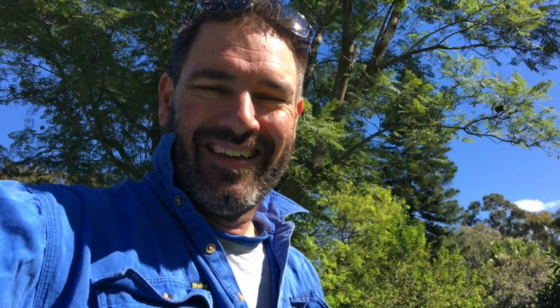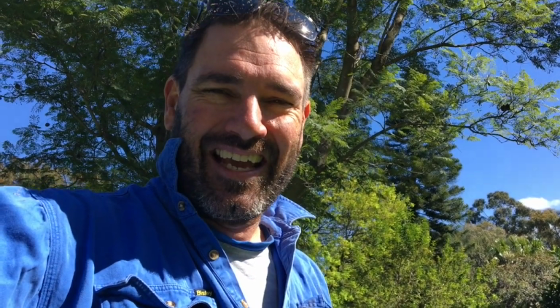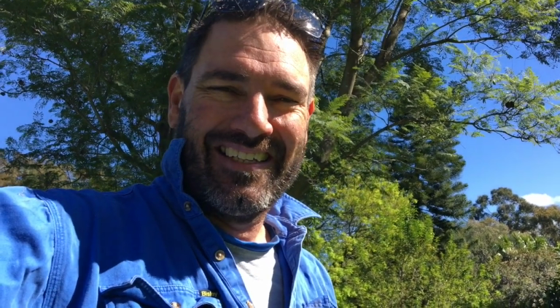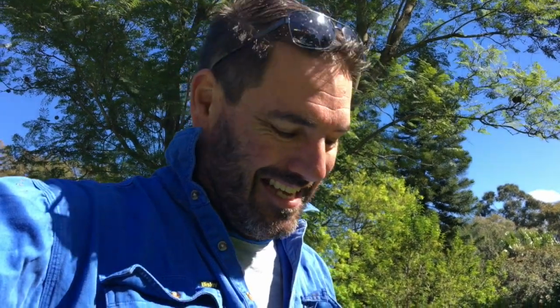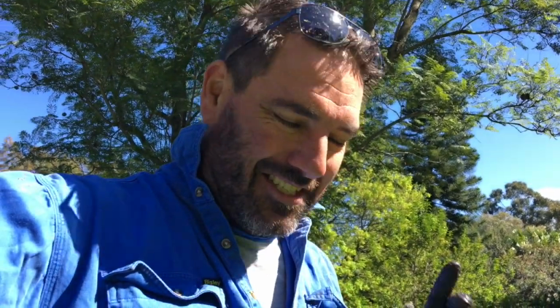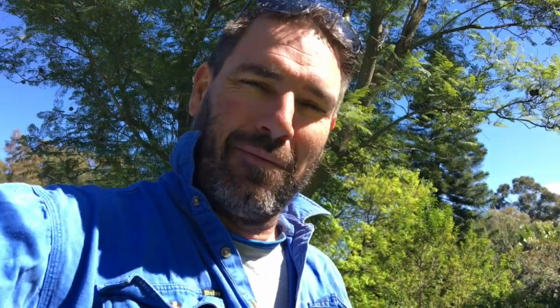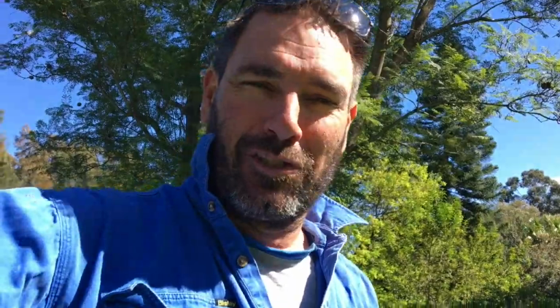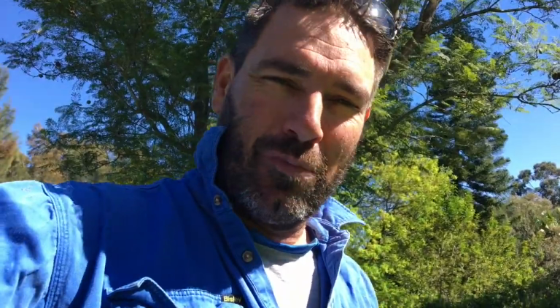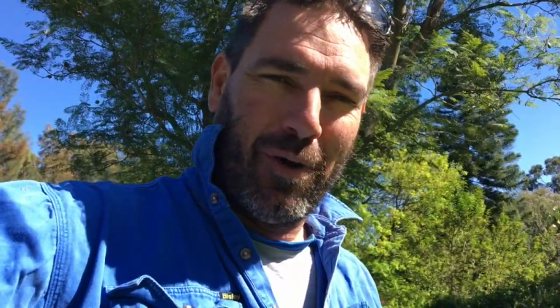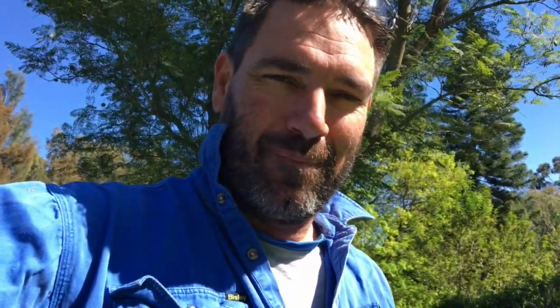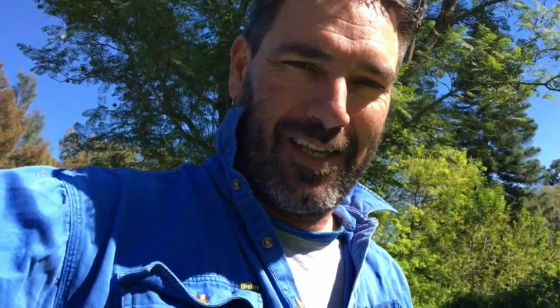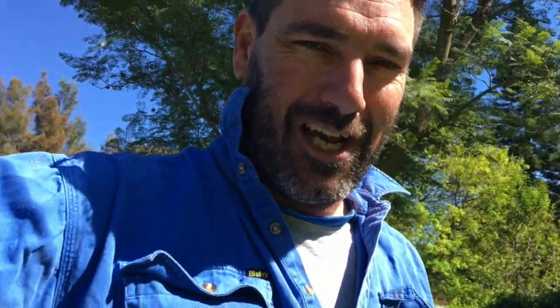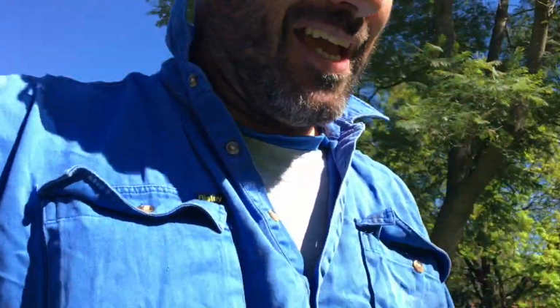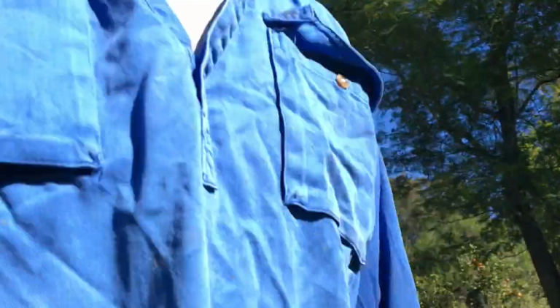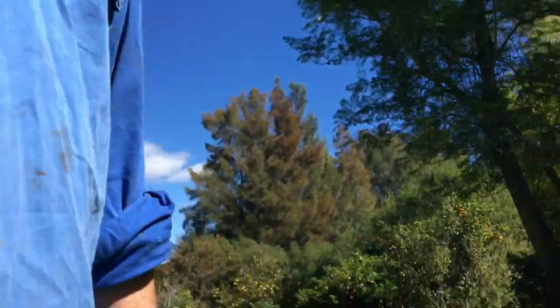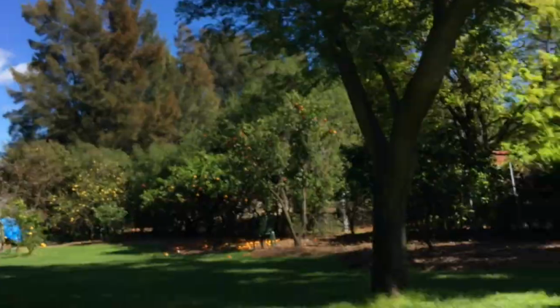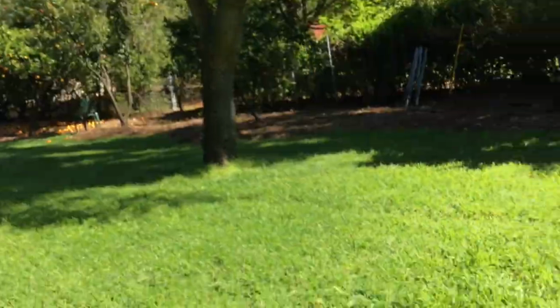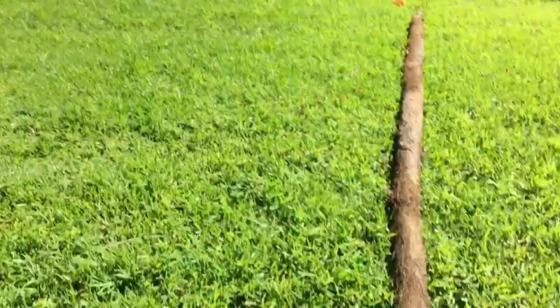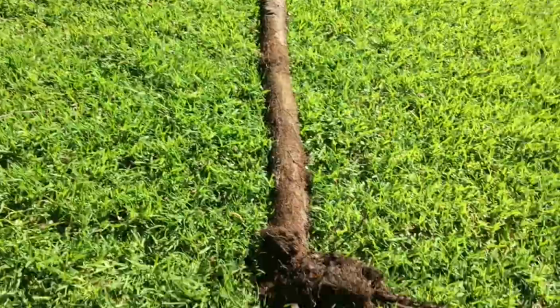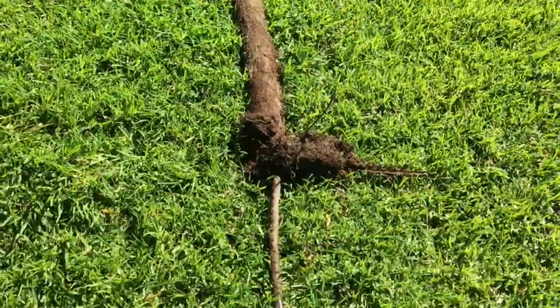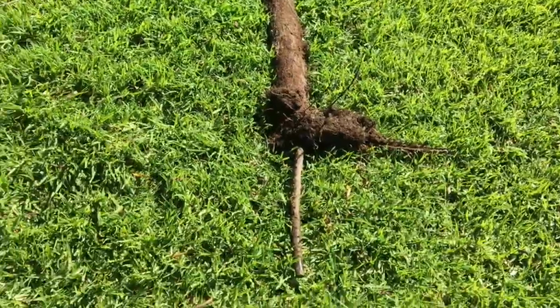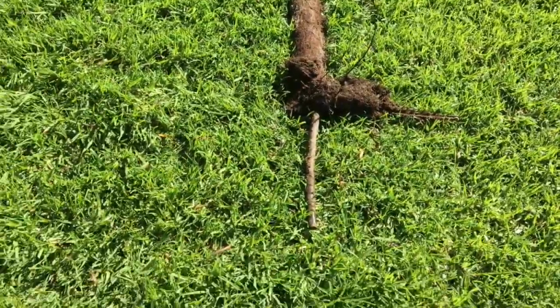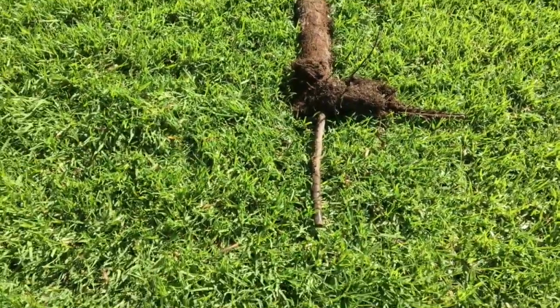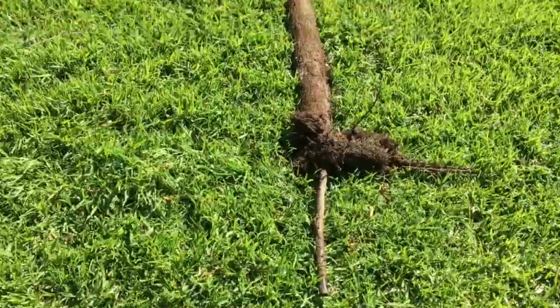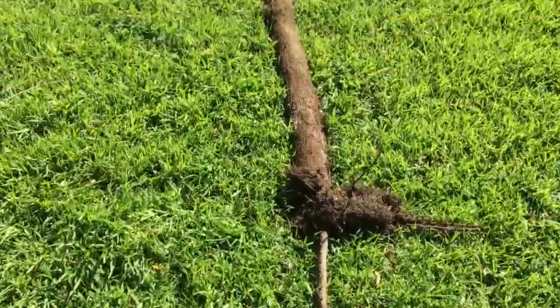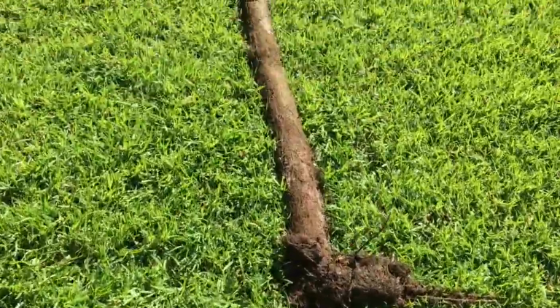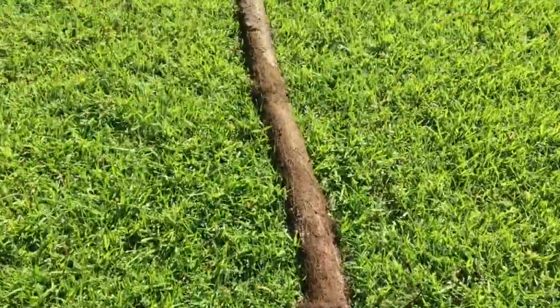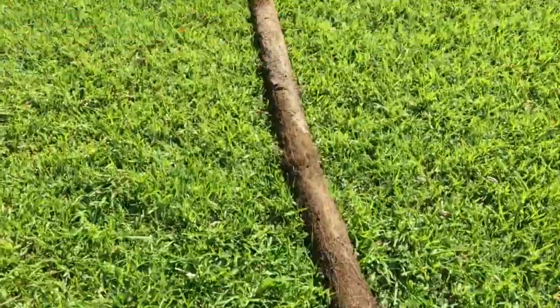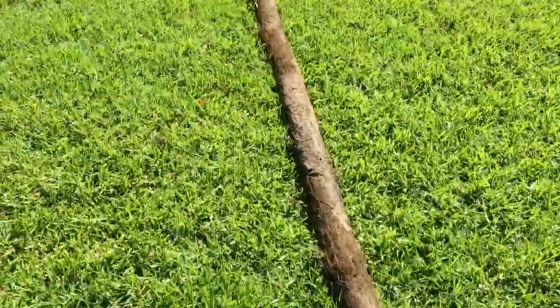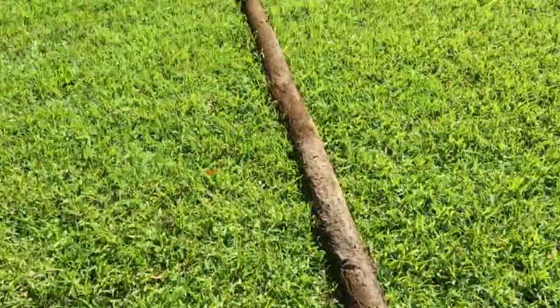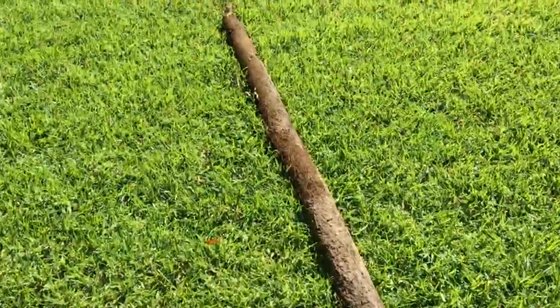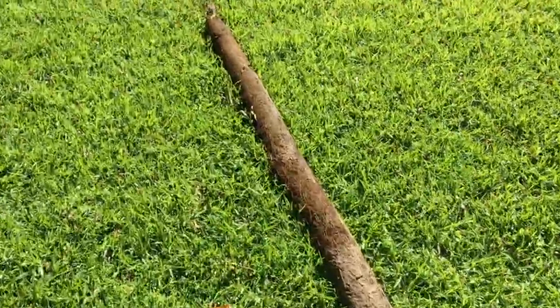How are you going? Just unblocked a stormwater pipe and I'll show you here — it's a pretty long one. Check how long it is, it's probably about 3 or 4 metres long.